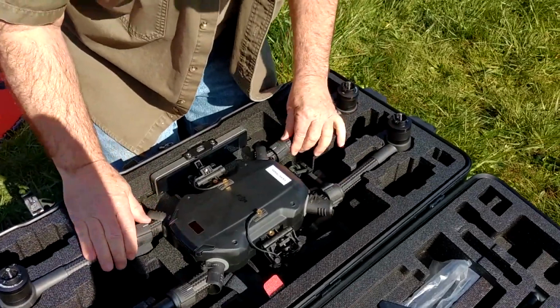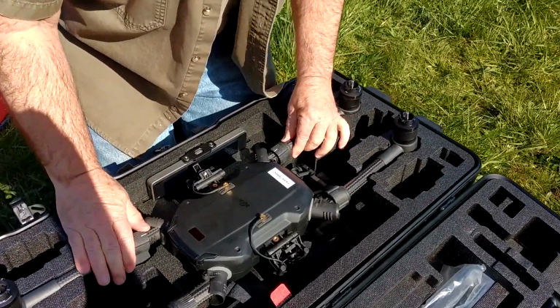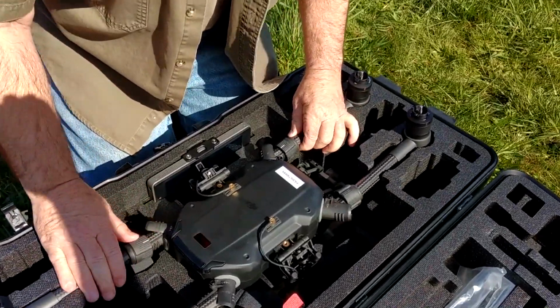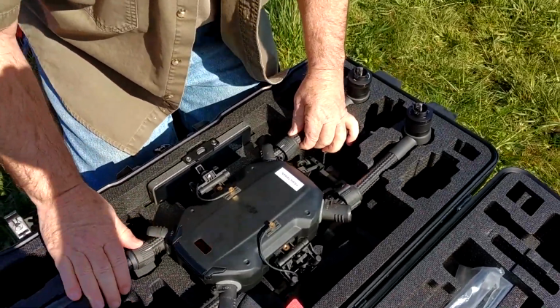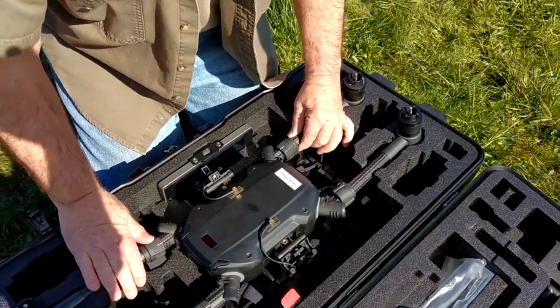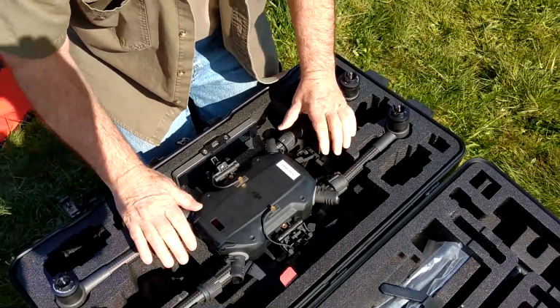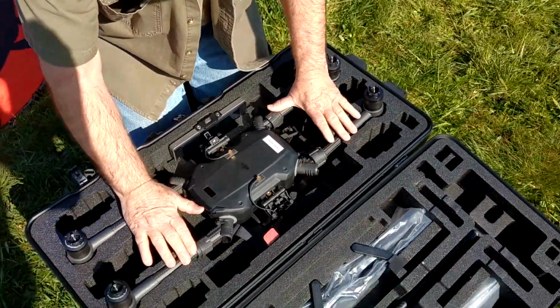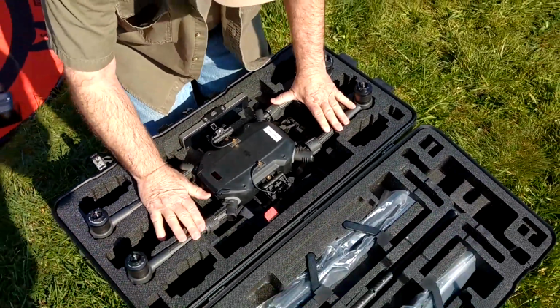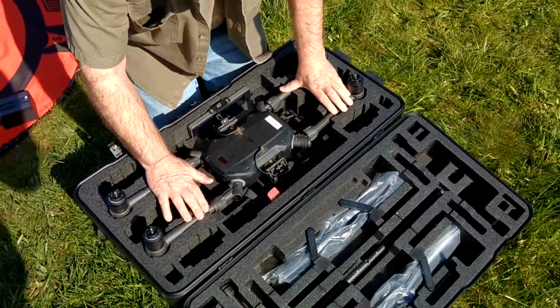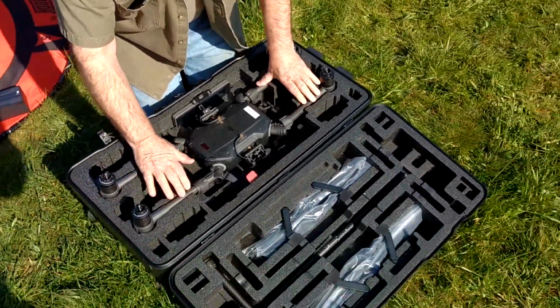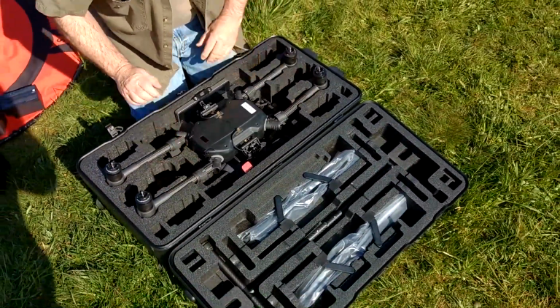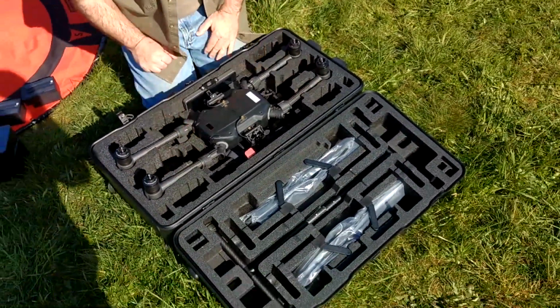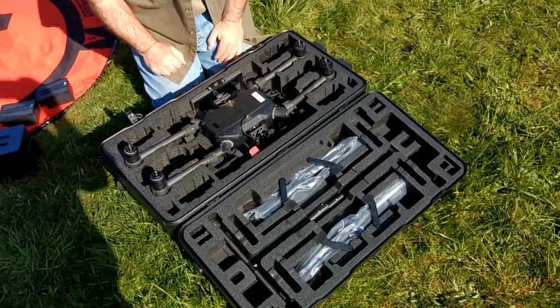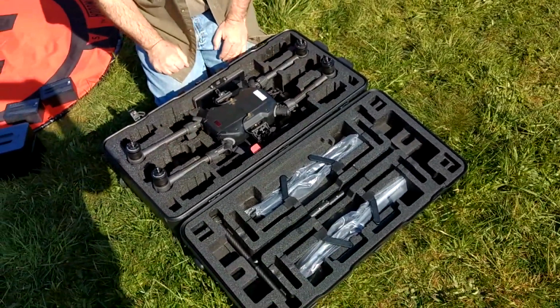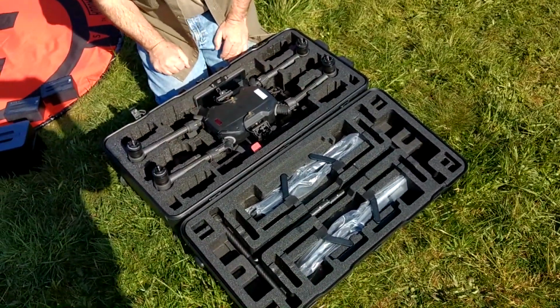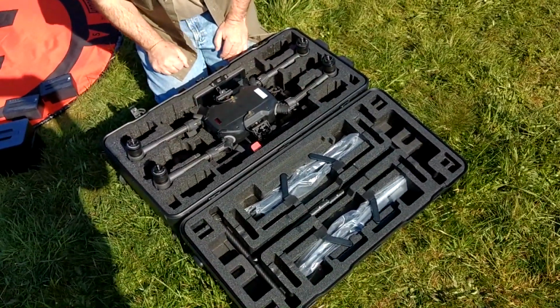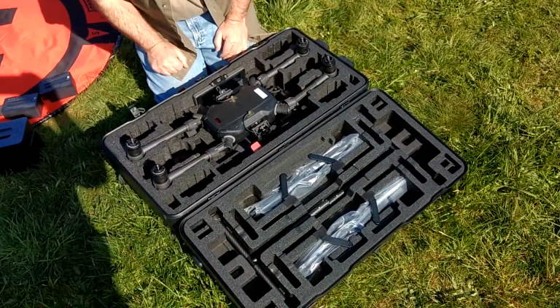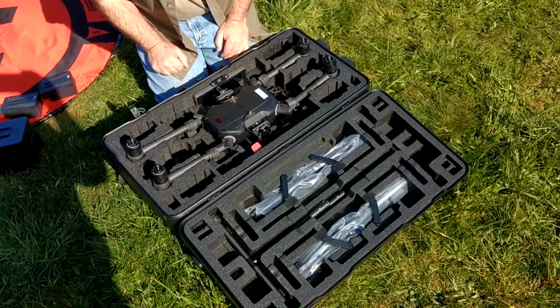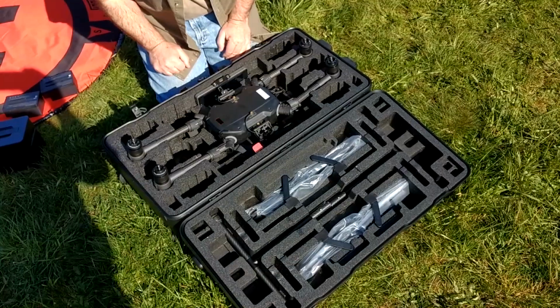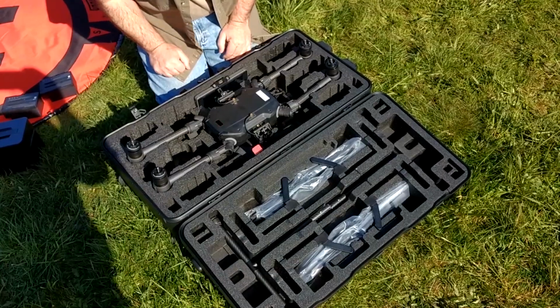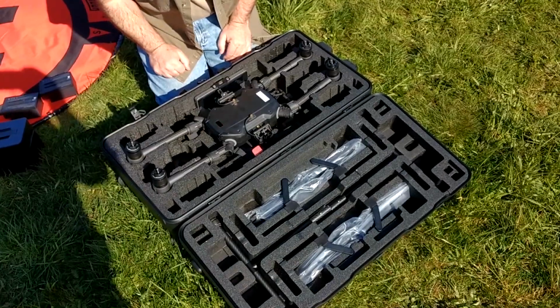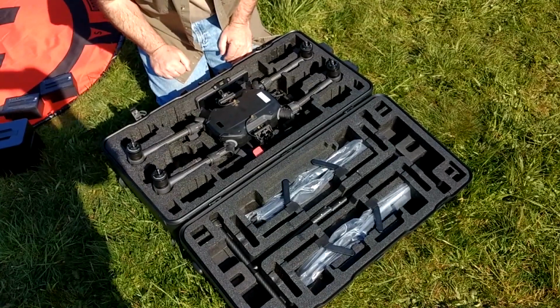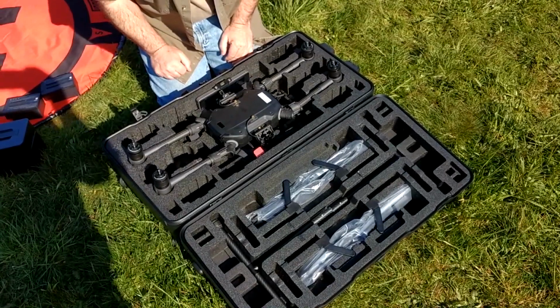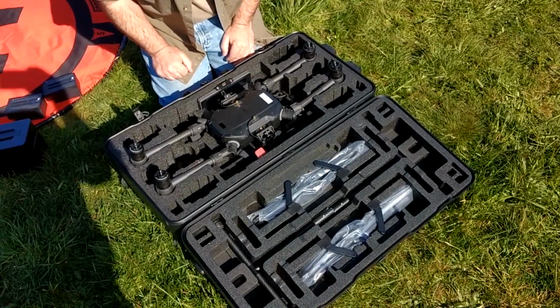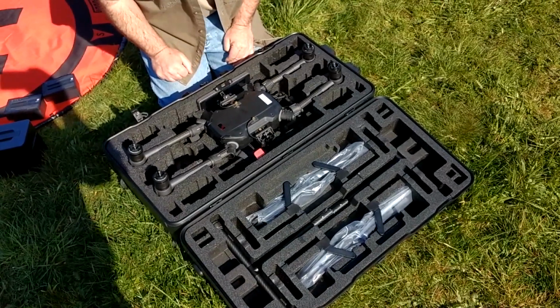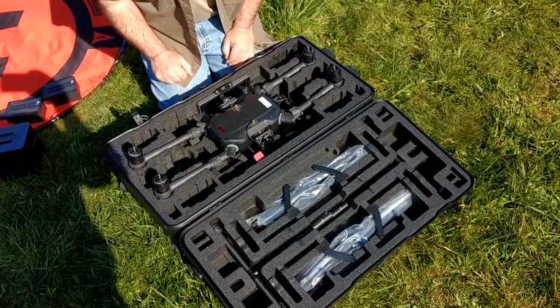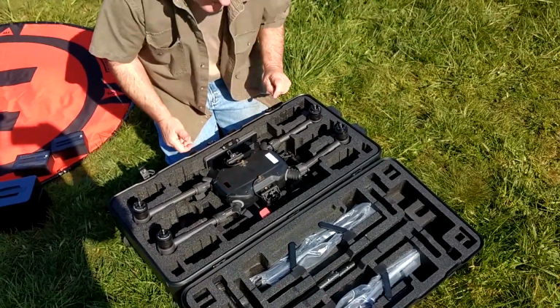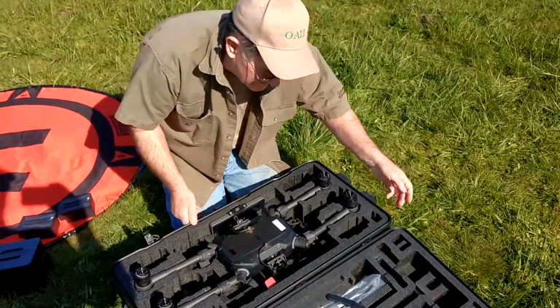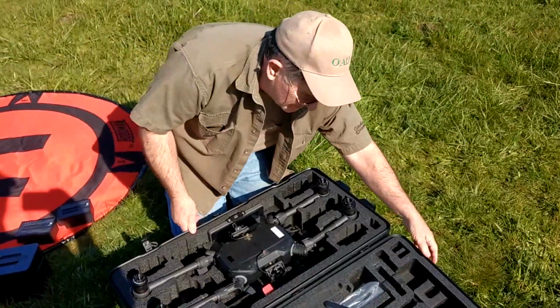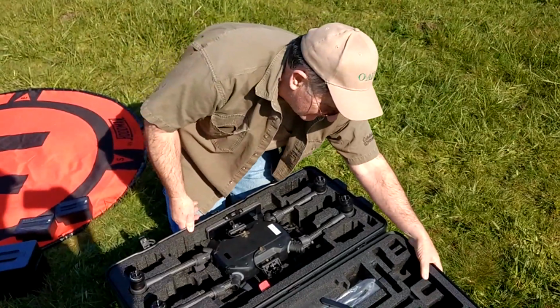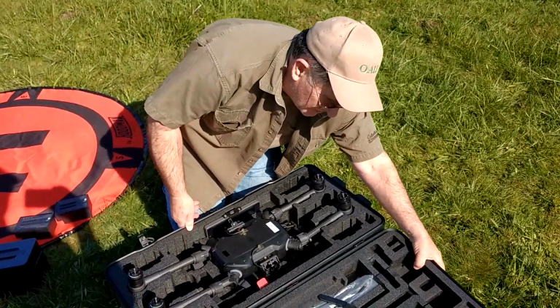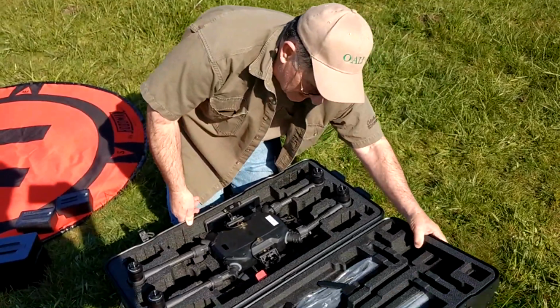Nice little case right here too — this came with it. It's actually pretty good for a factory case, but they make a nicer one that's a mere 700 bucks.